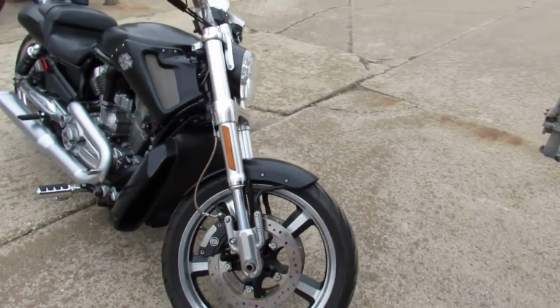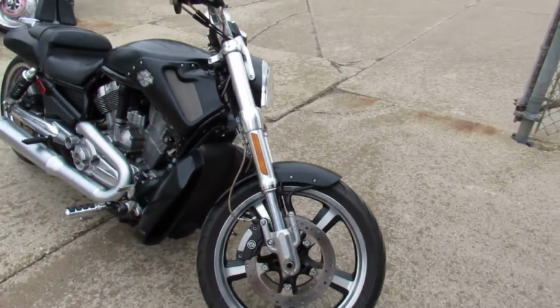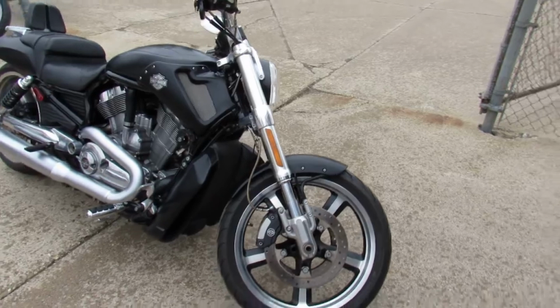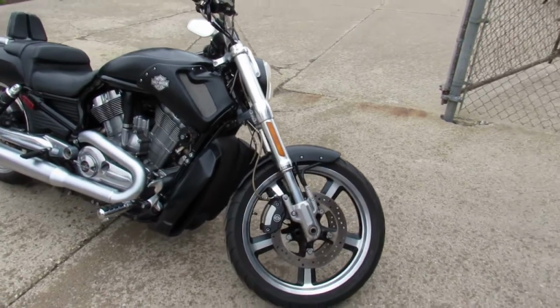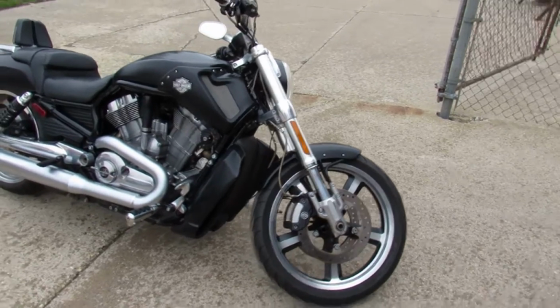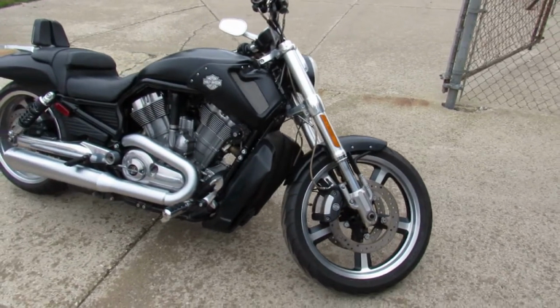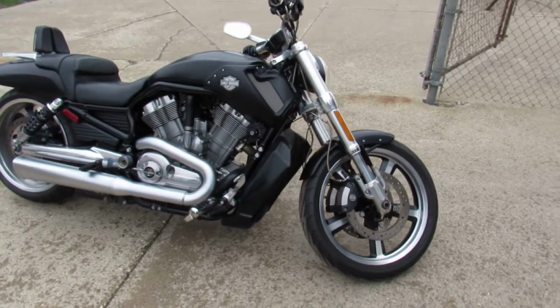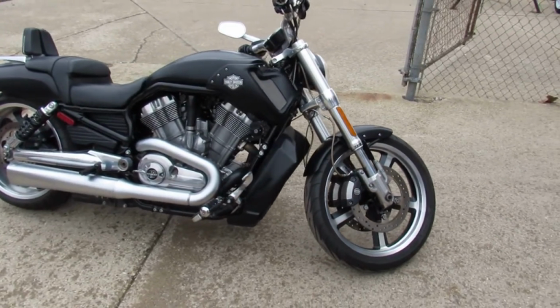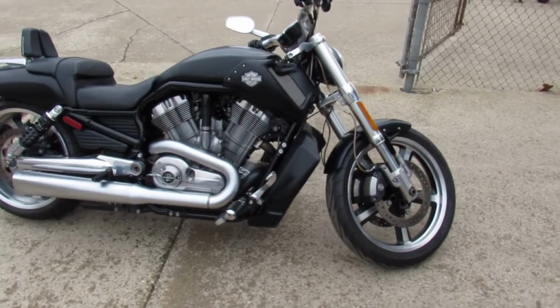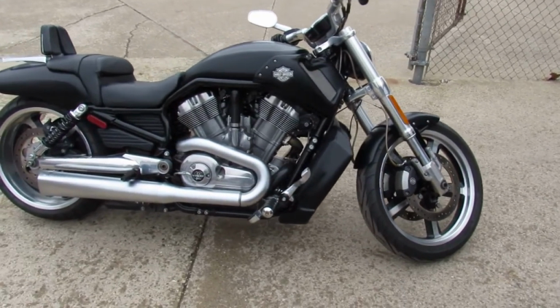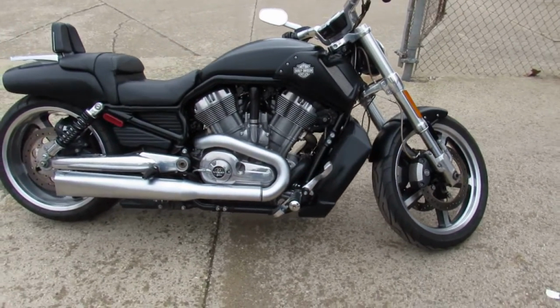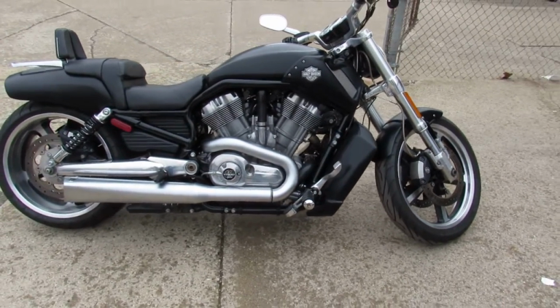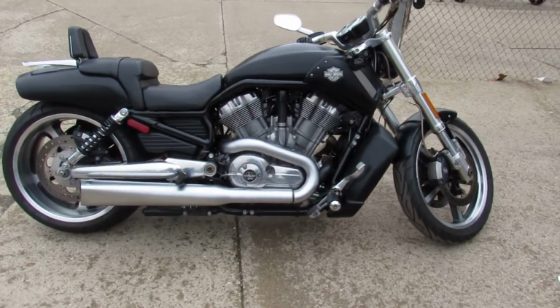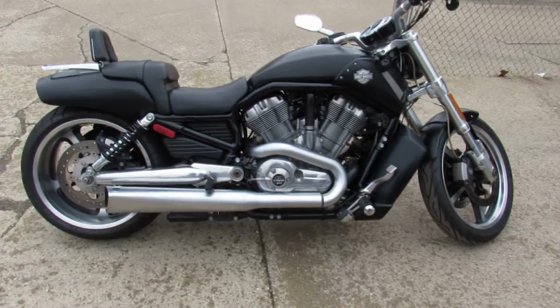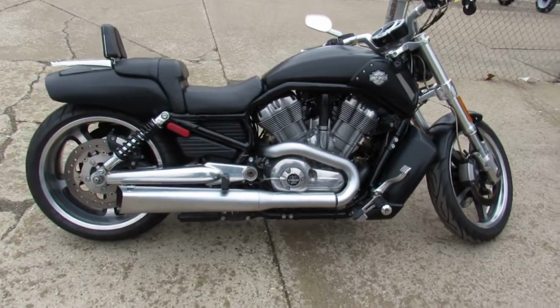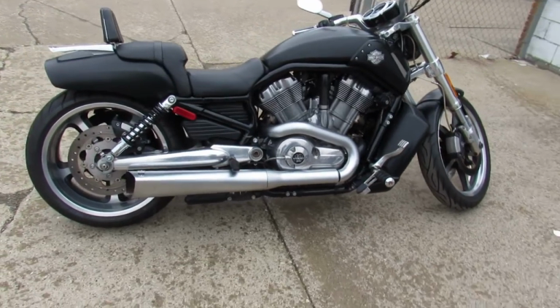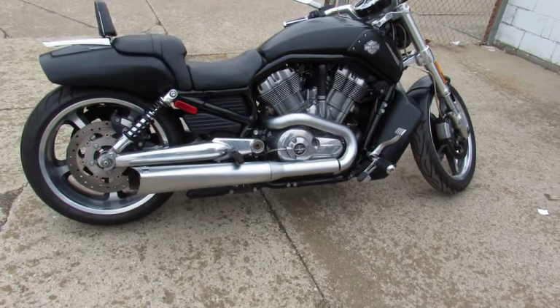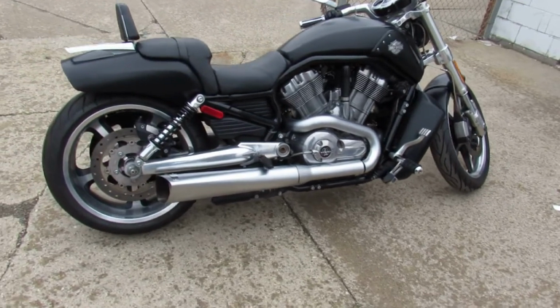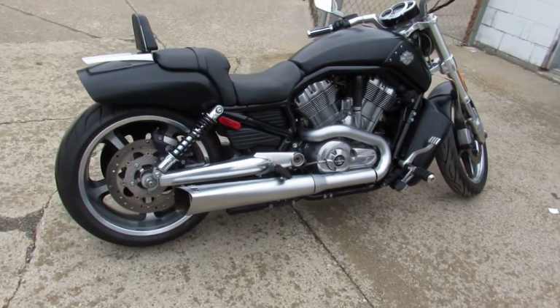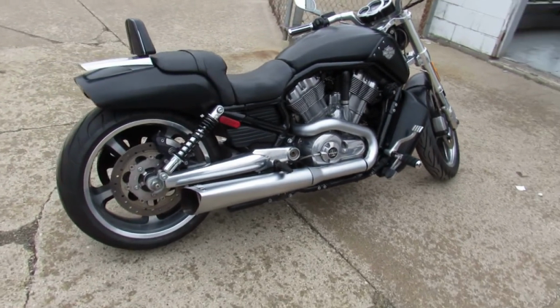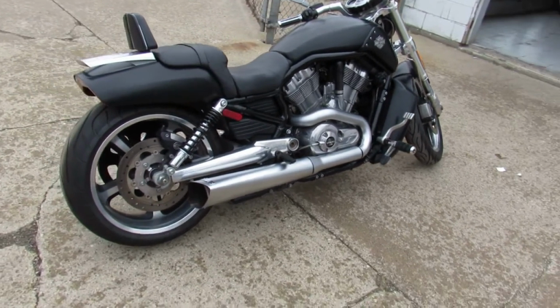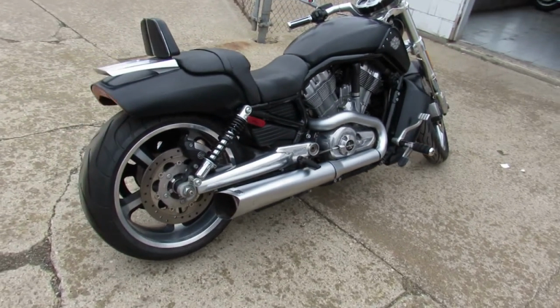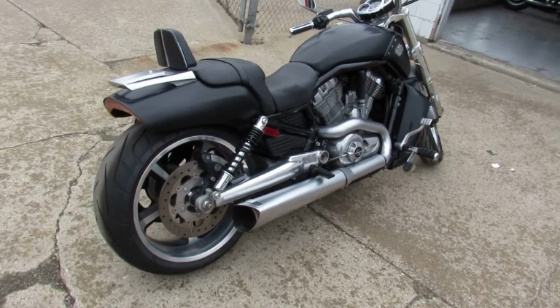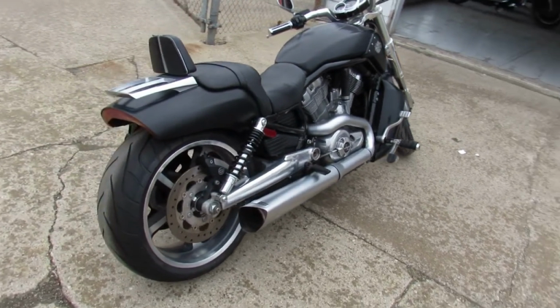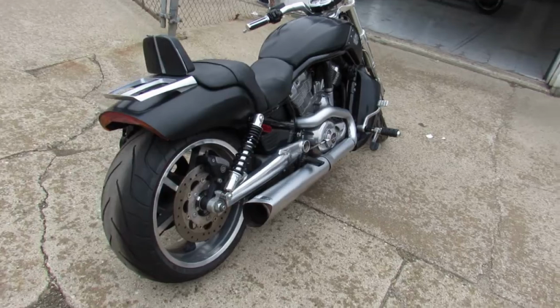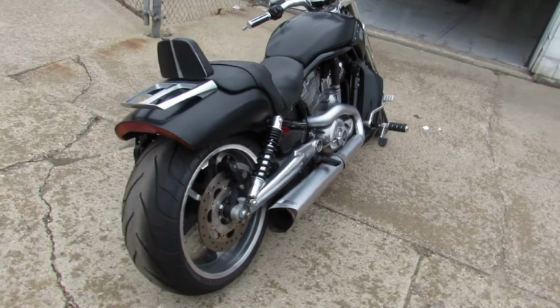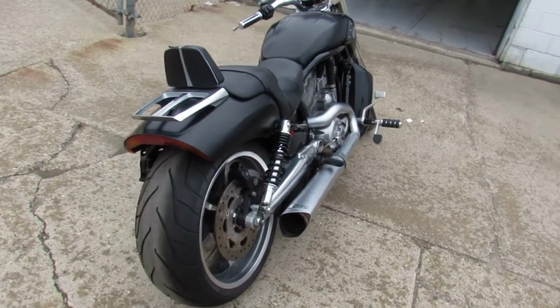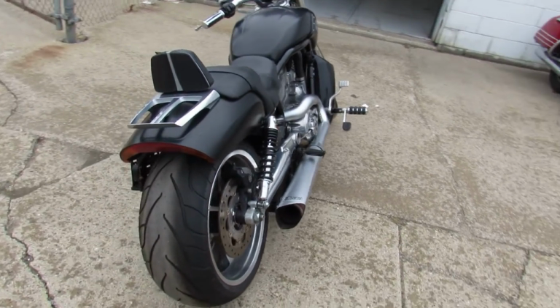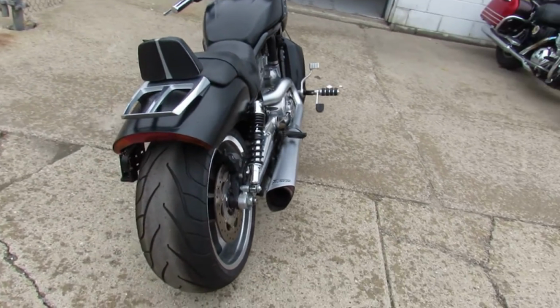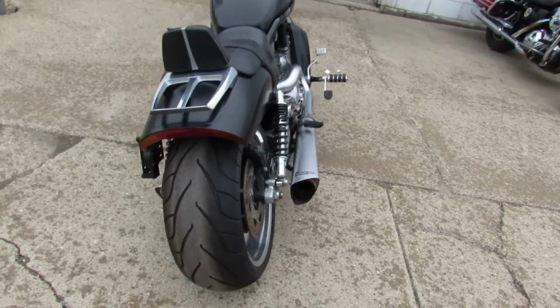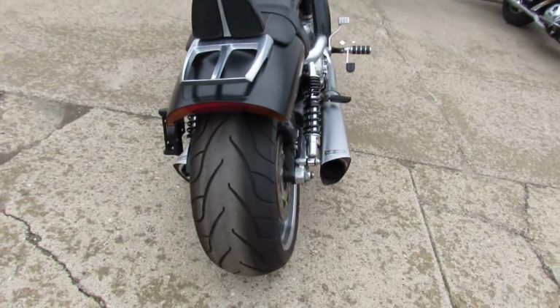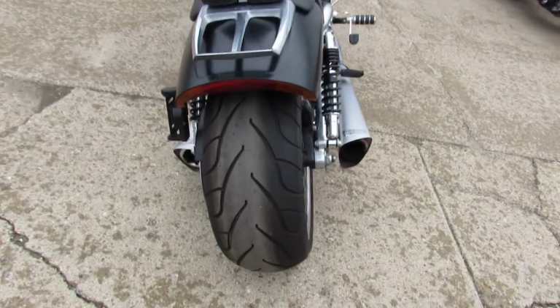This one here is a 2012 Muscle Rod for sale. Only 11,878 miles. Super clean bike. Comes with a backrest luggage rack. It's got dual Vance and Hines exhaust. This Muscle Rod sounds mean, guys — don't miss this one.